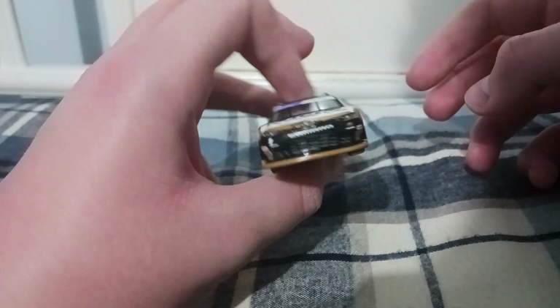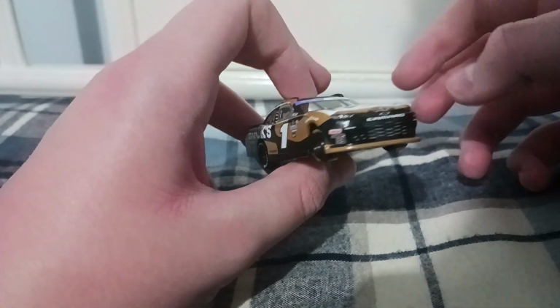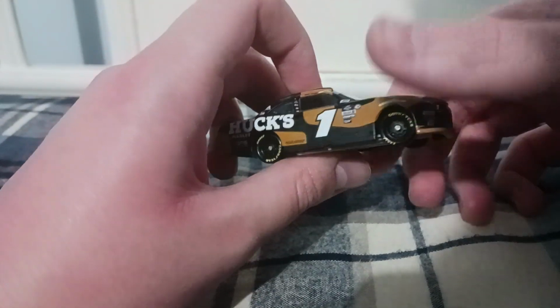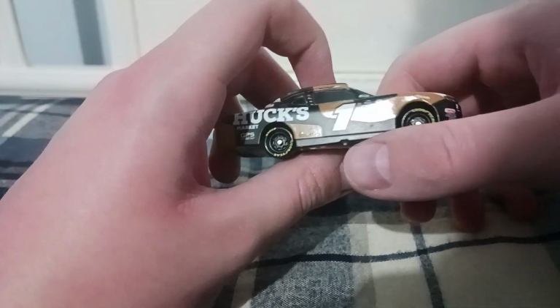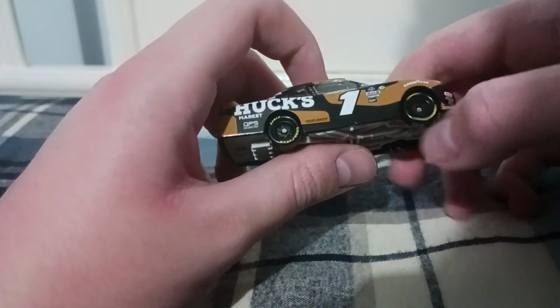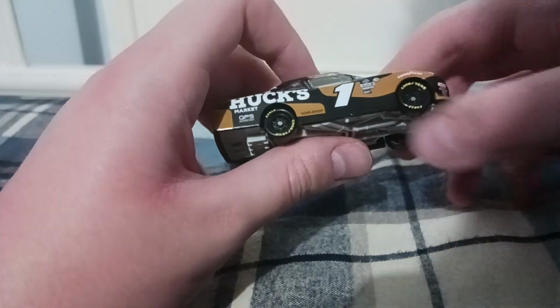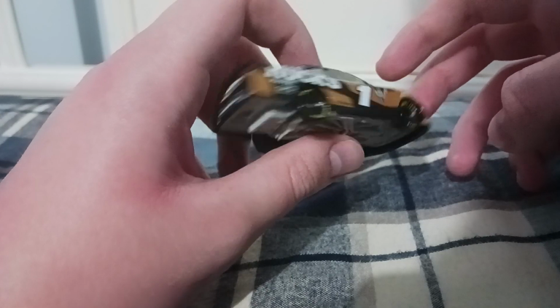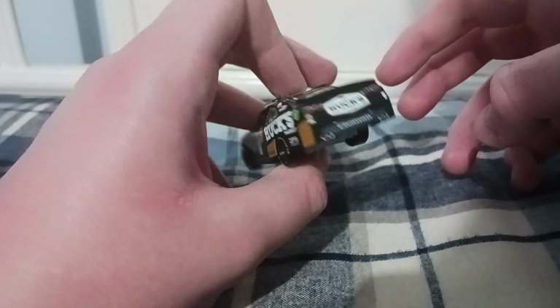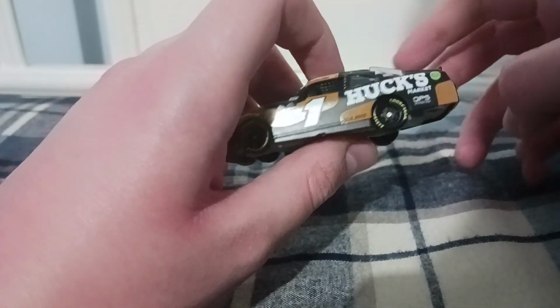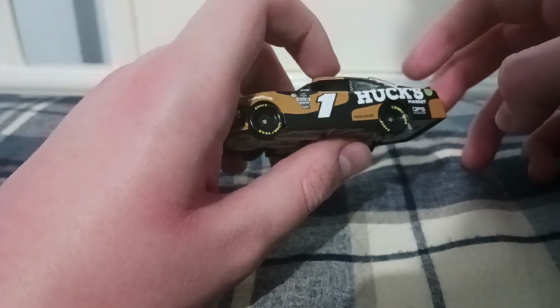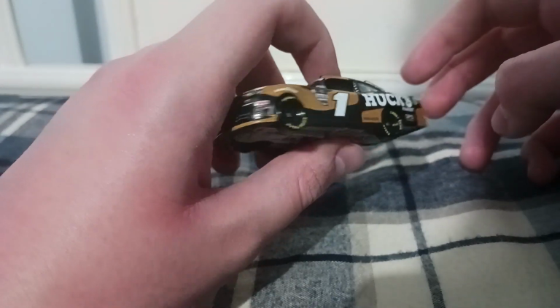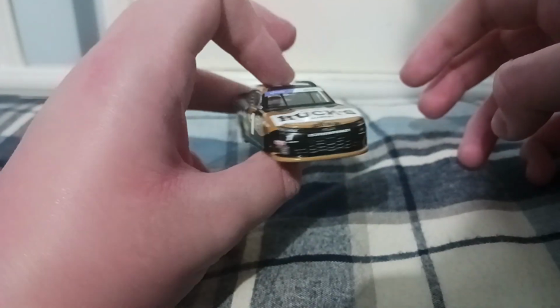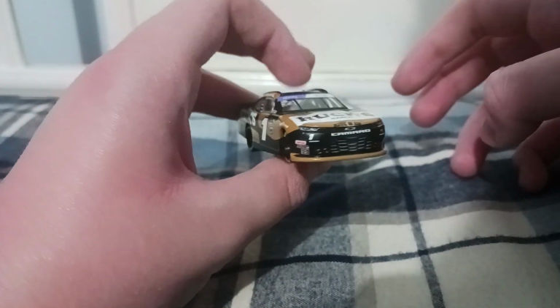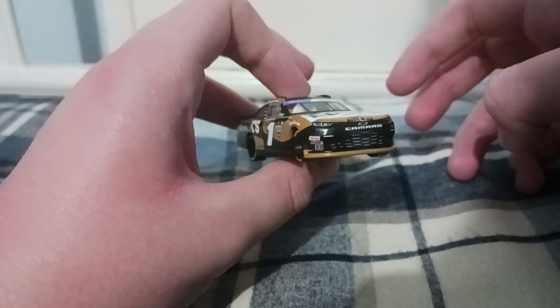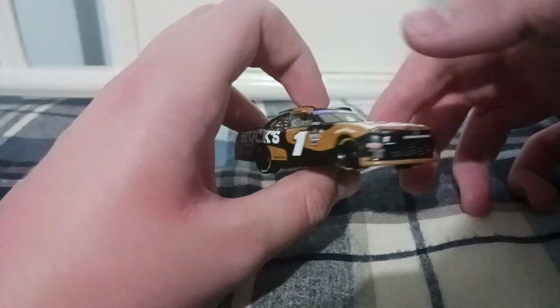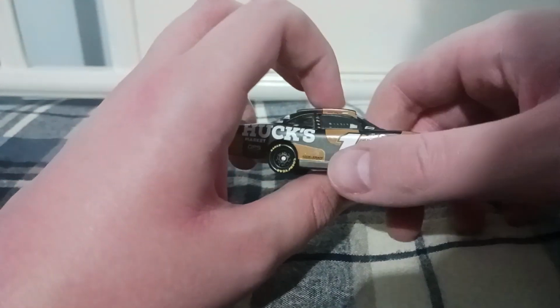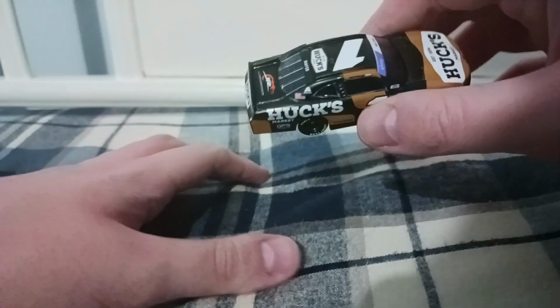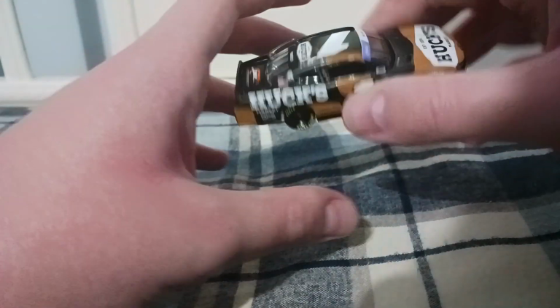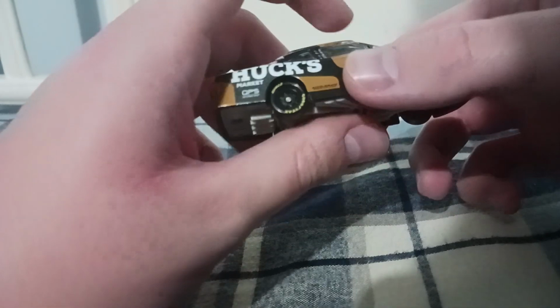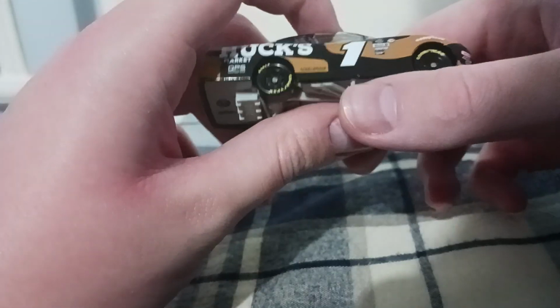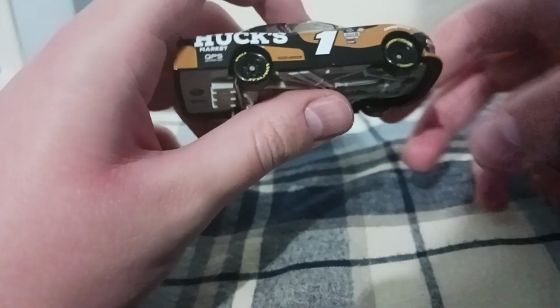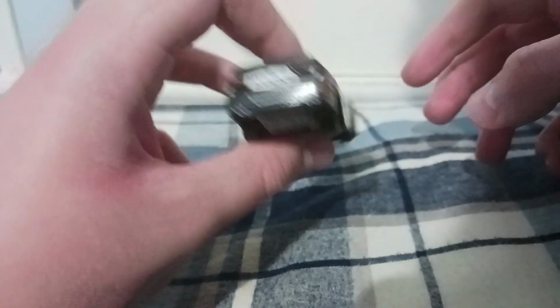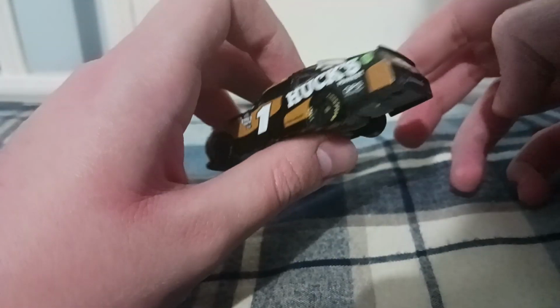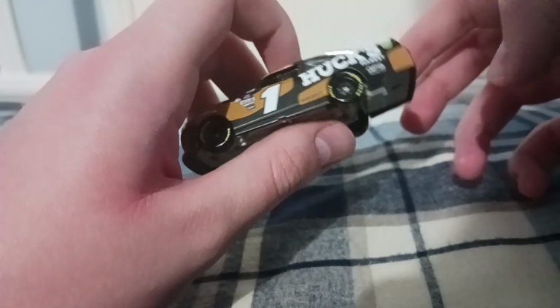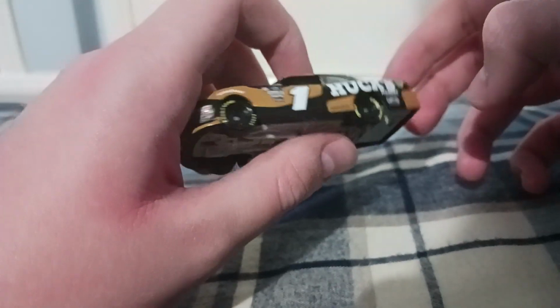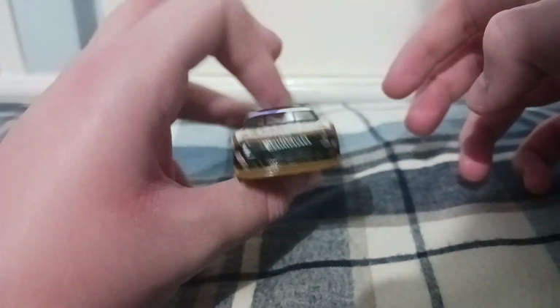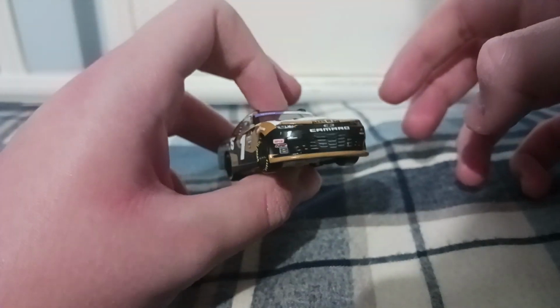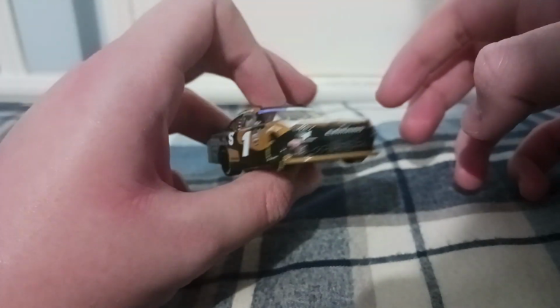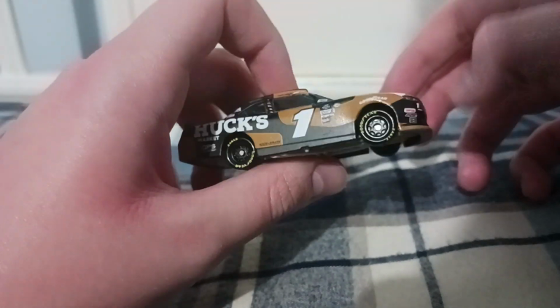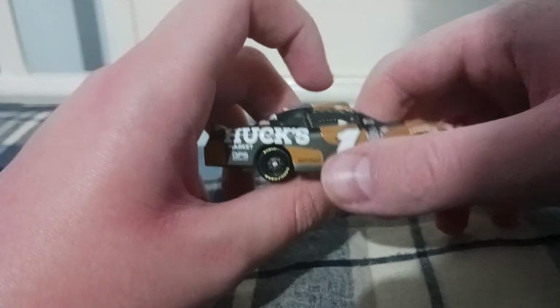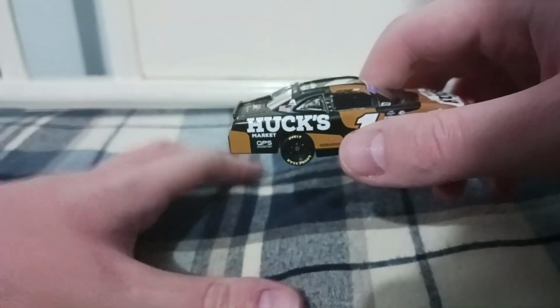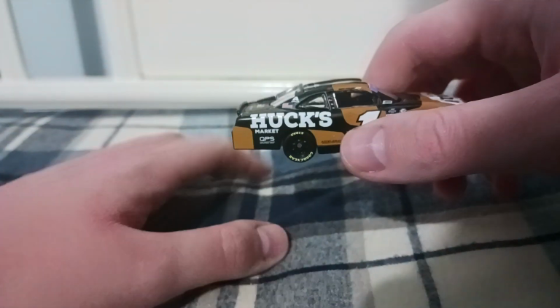I expect Sam Mayer to have an even more impressive resume next year. I'm pretty sure he'll make it to the Final Four again. He has what it takes. I'm pretty sure he'll have a much more breakout season and be a lot more consistent. Feels so real to have a Sam Mayer diecast — I never thought we'd see the day we'd get a 1/64 of one of his cars.